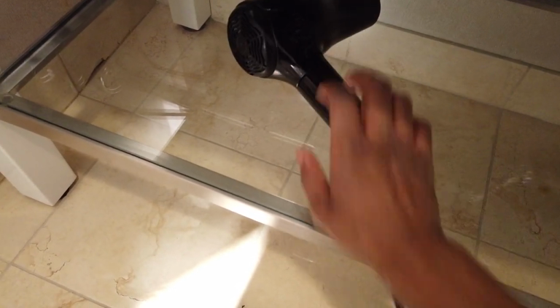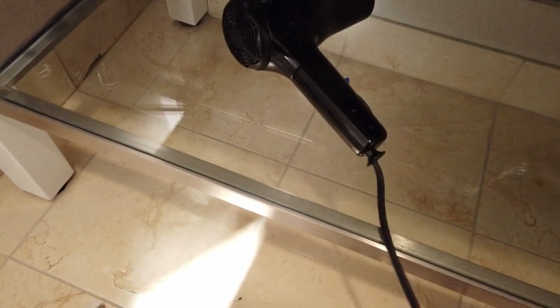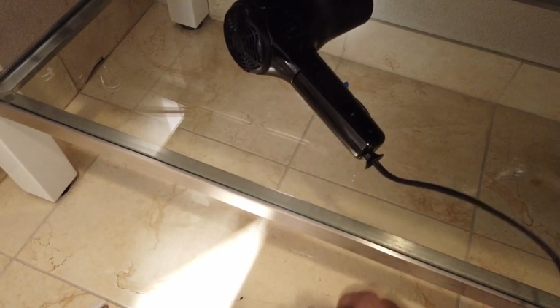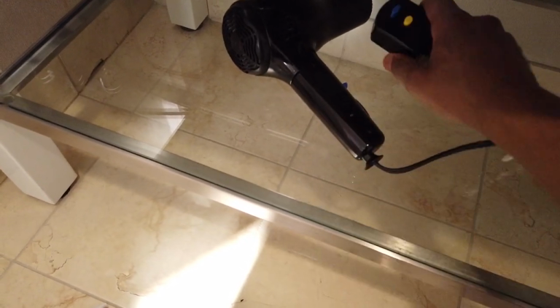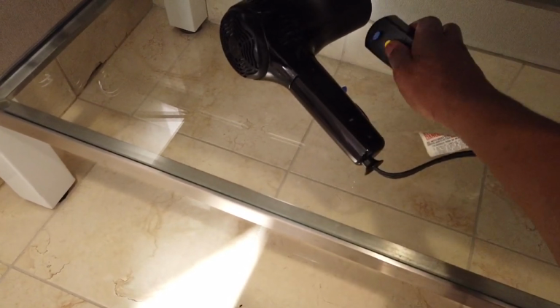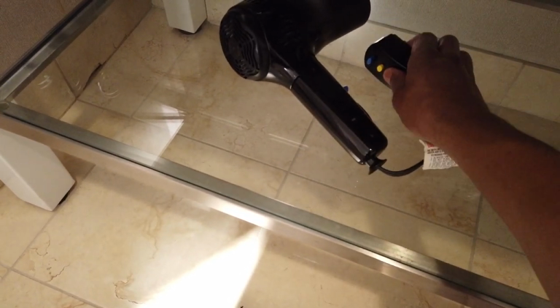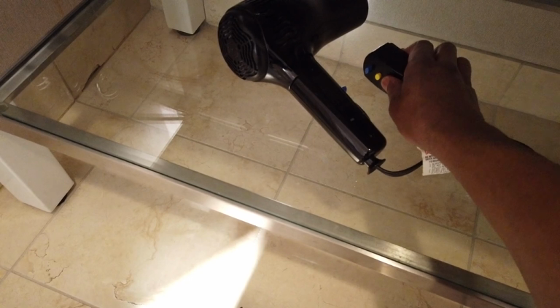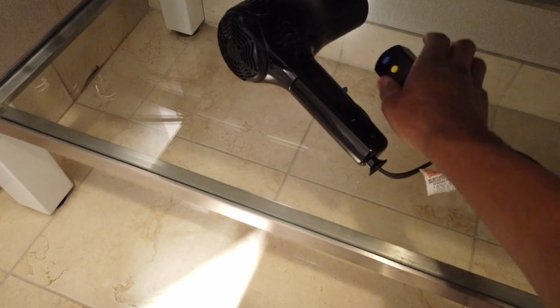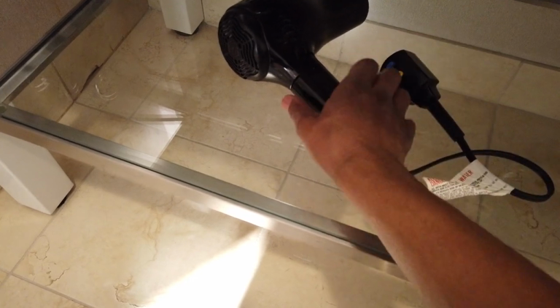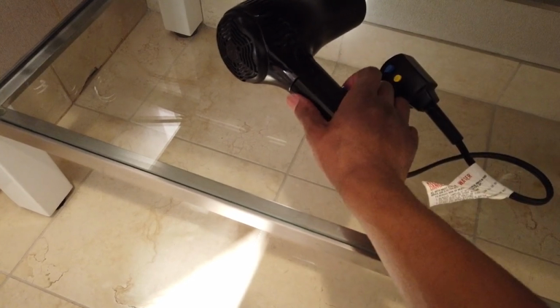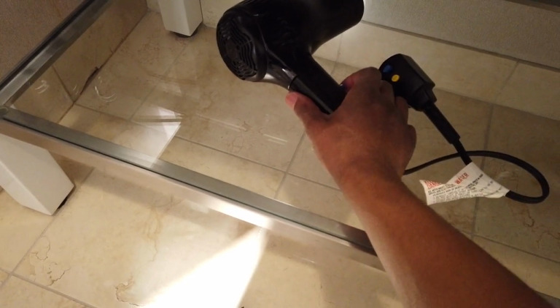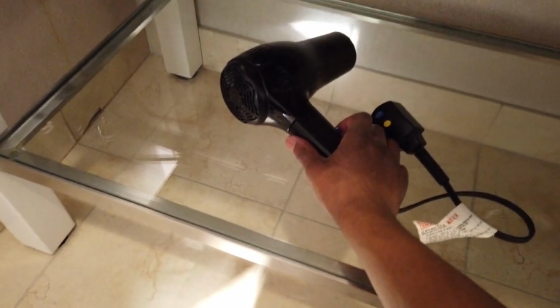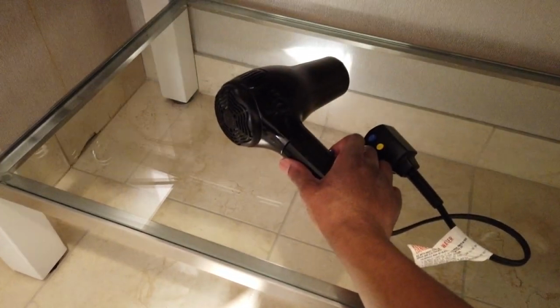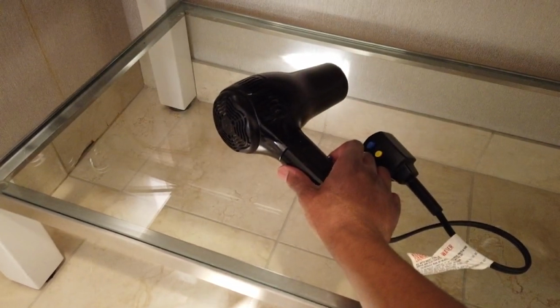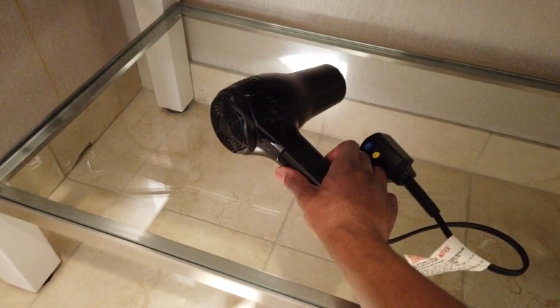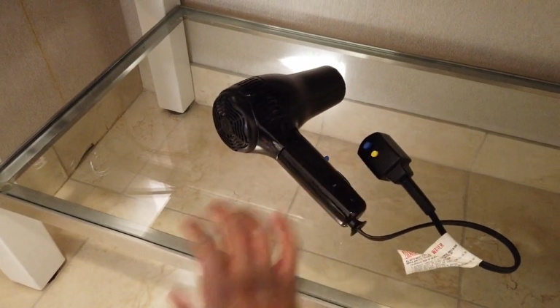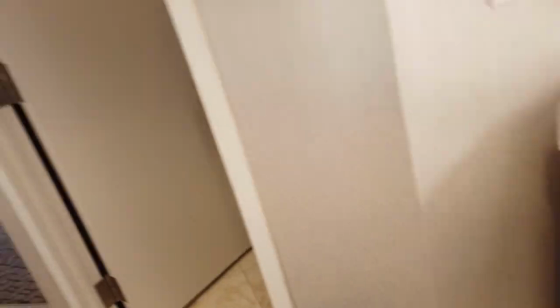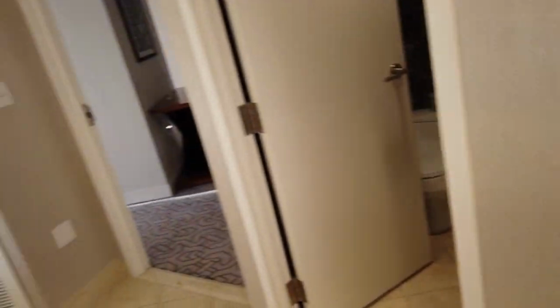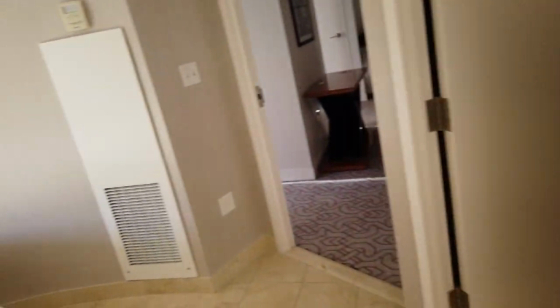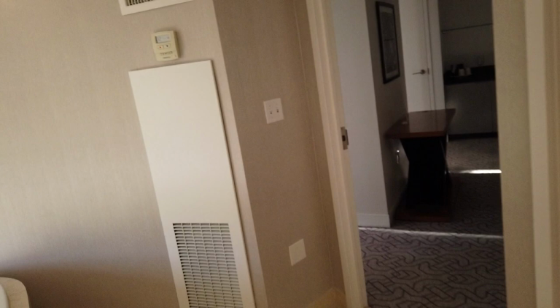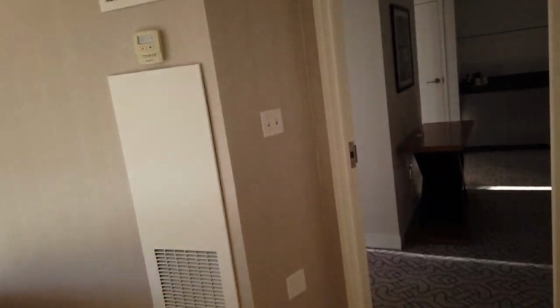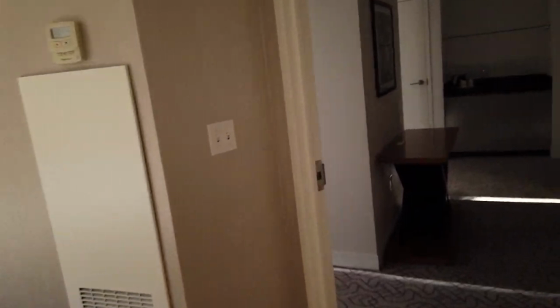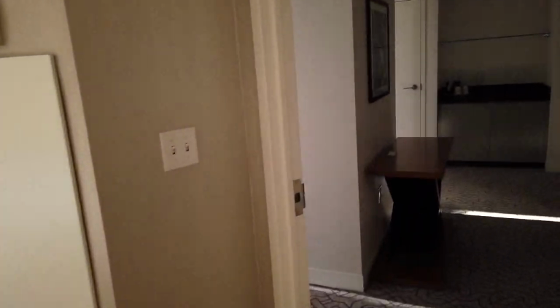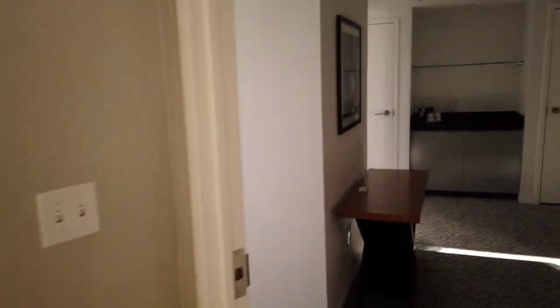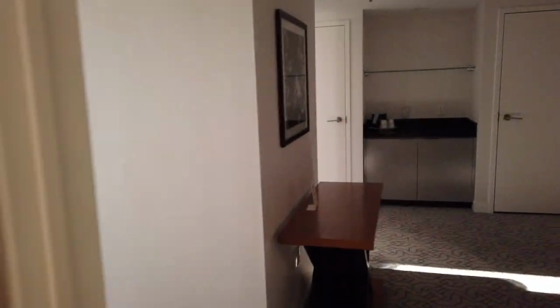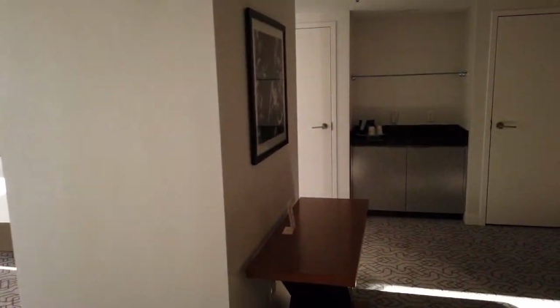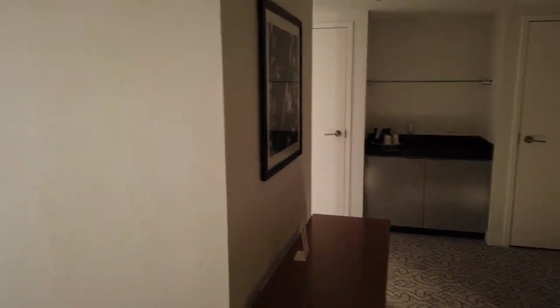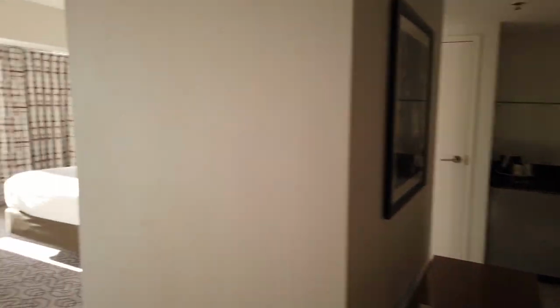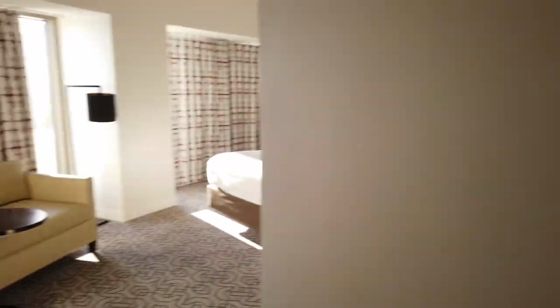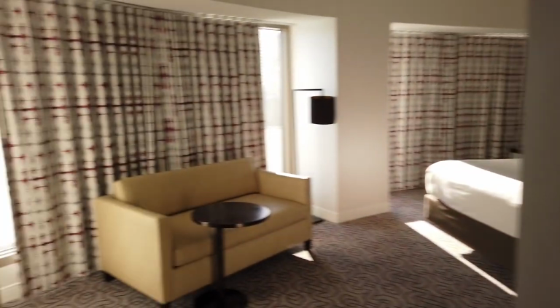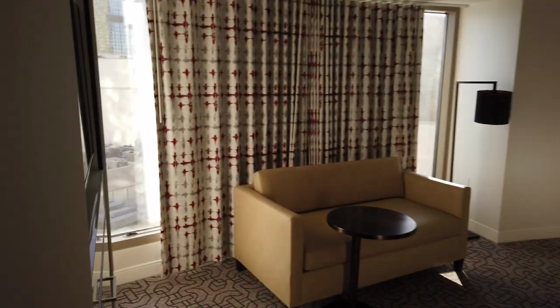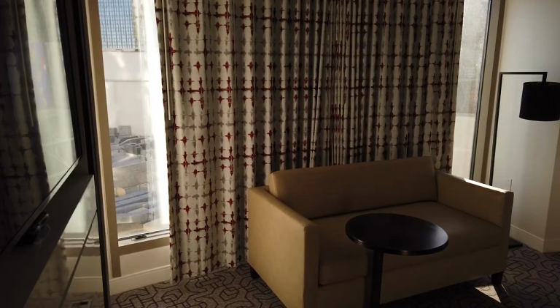I don't know why you guys let me get away with nonsense like that - it's not a laser, it's a hair dryer. Let's get back out into the main living quarters.